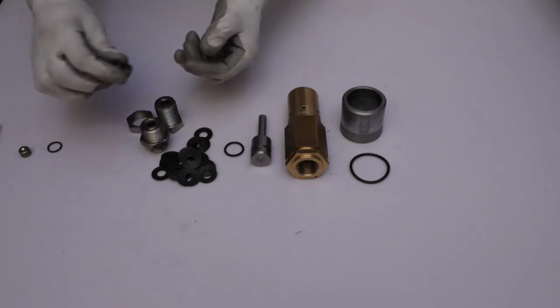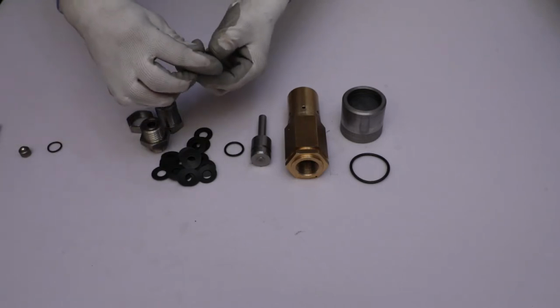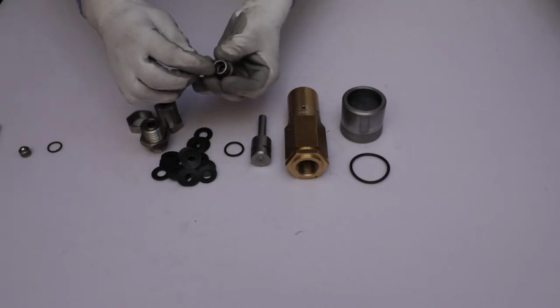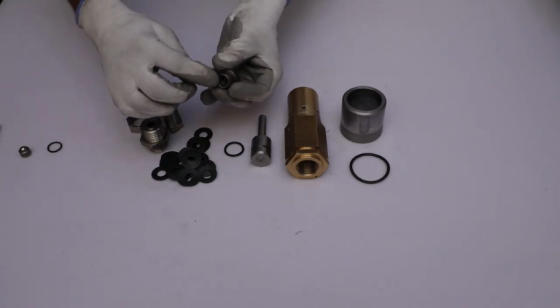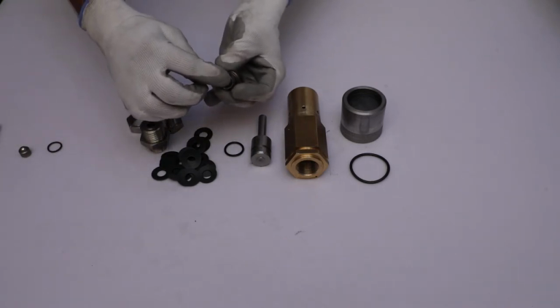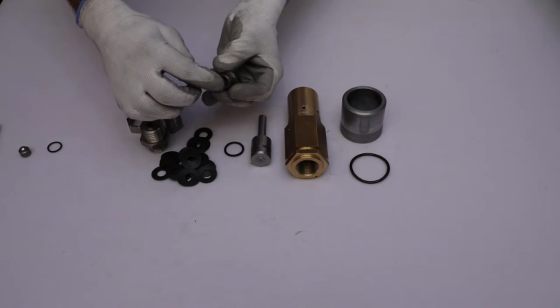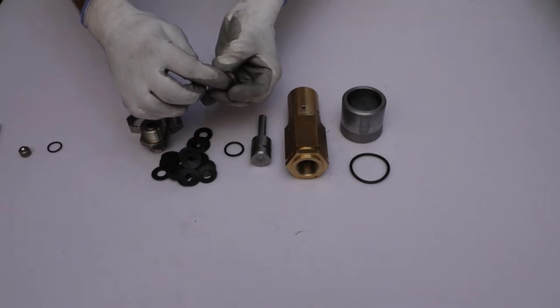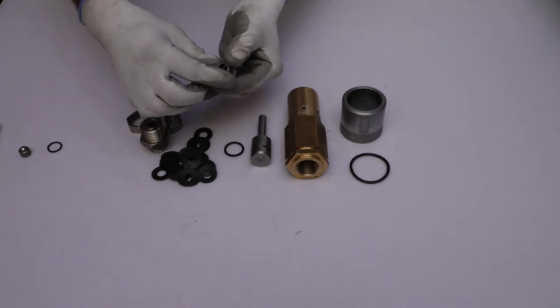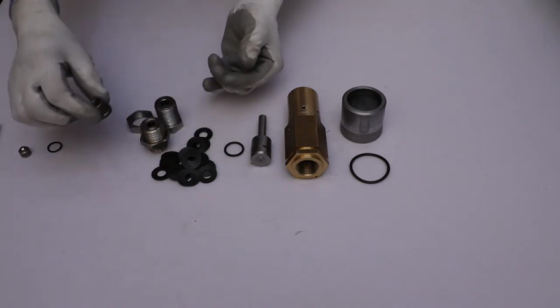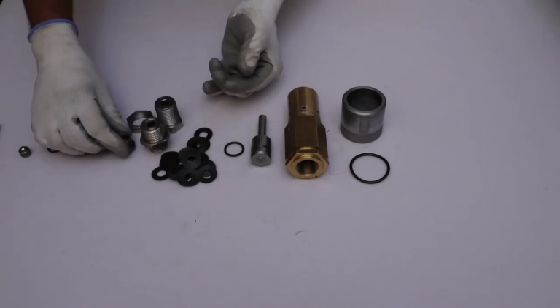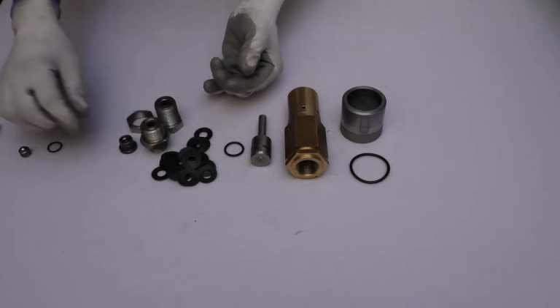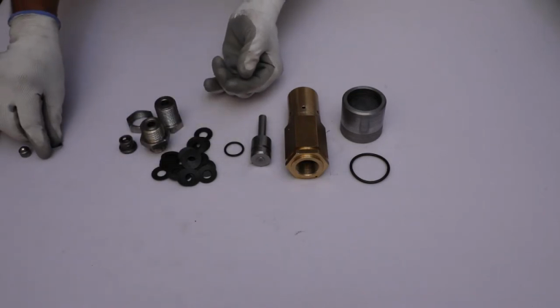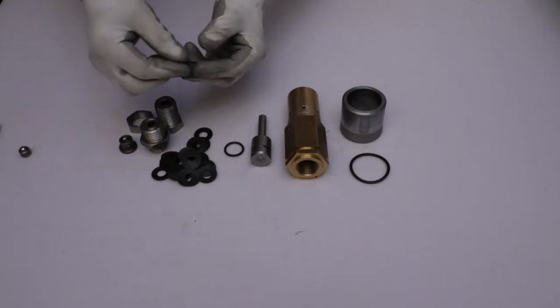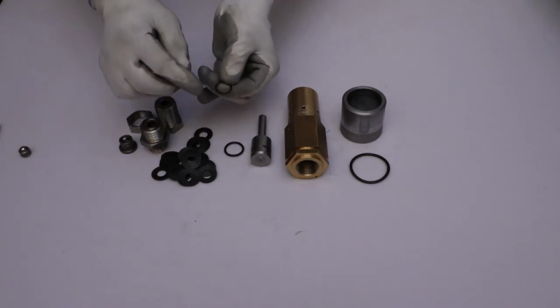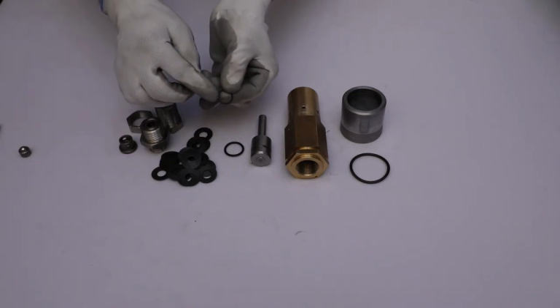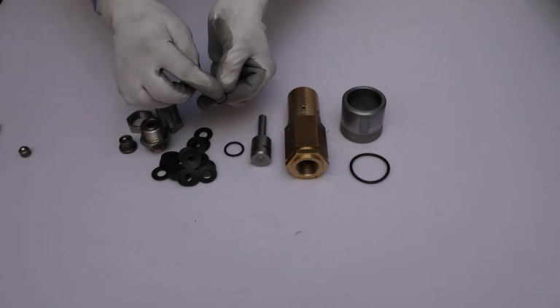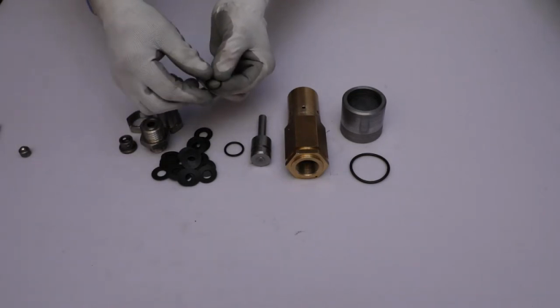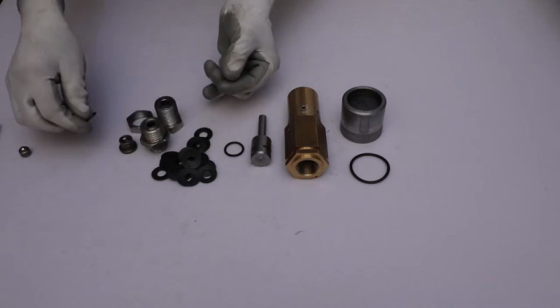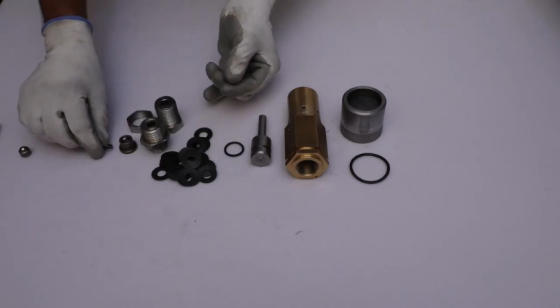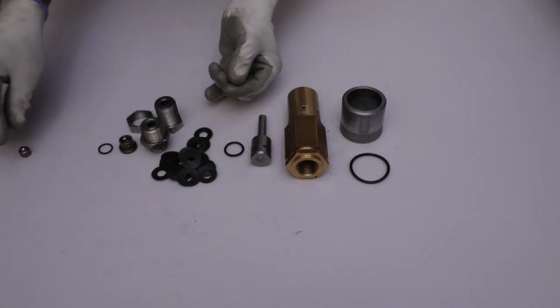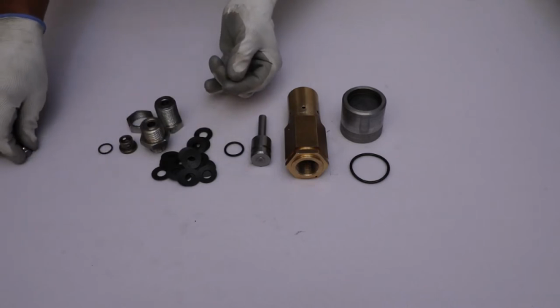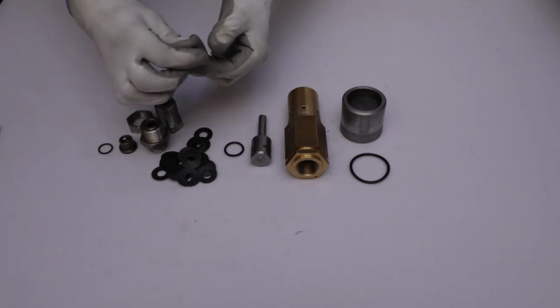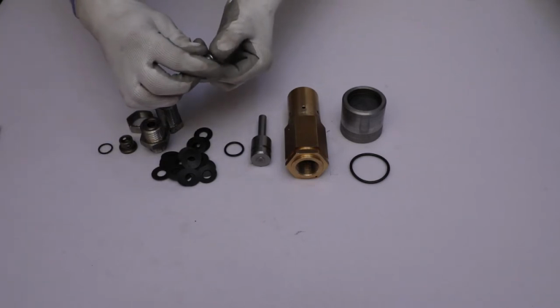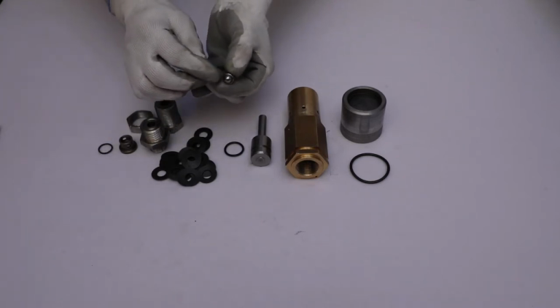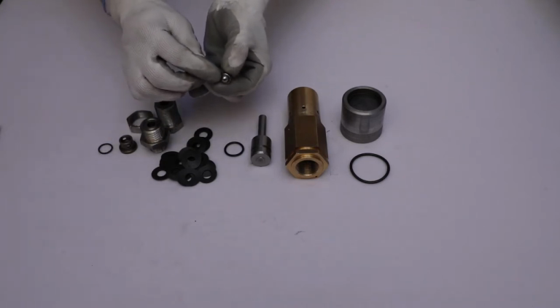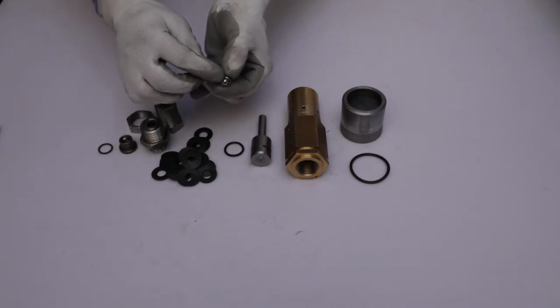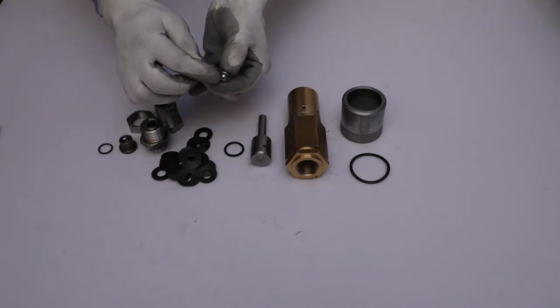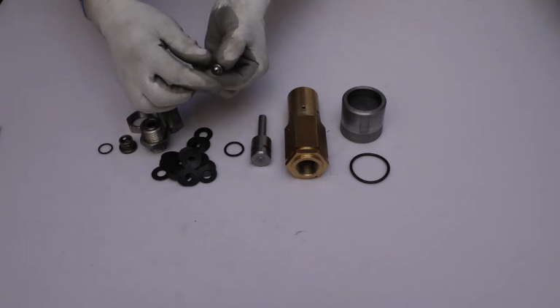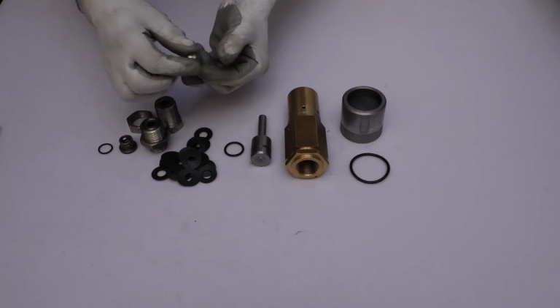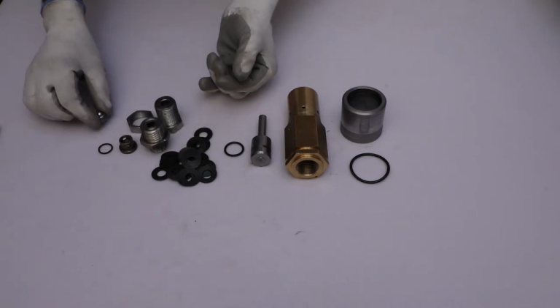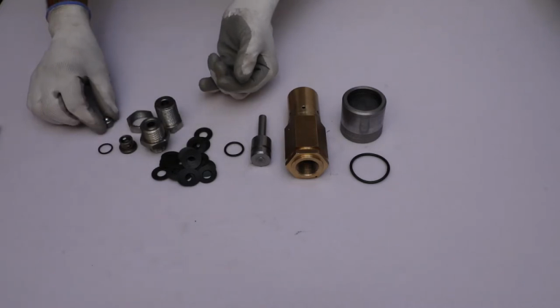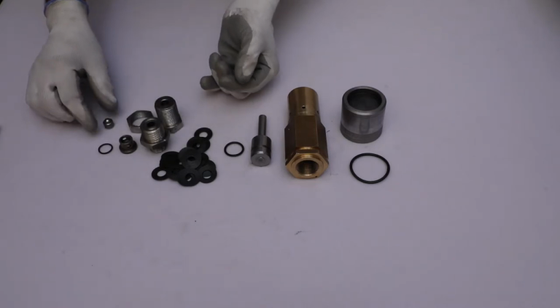Check the upper surface of the seat for any damage. Check the o-ring for stiffness and damage, and also inspect the valve and spherical ball for any damage.